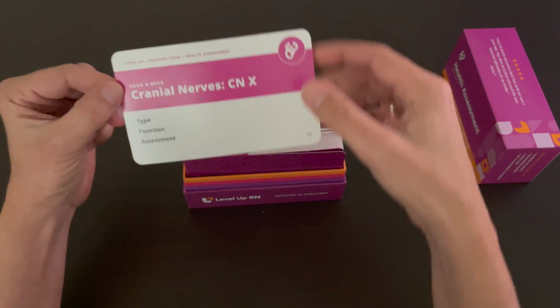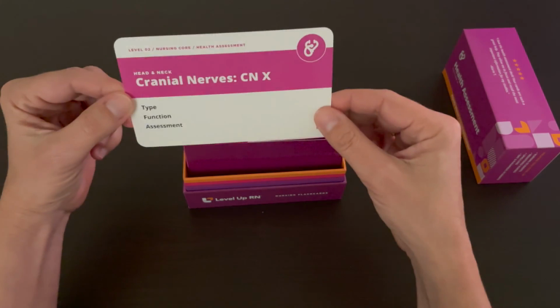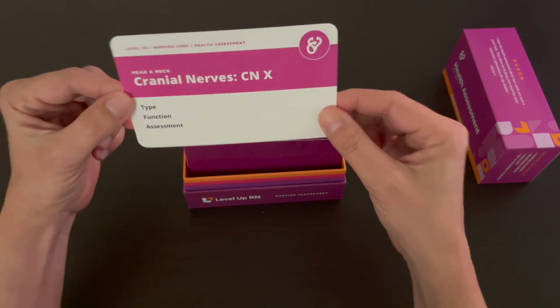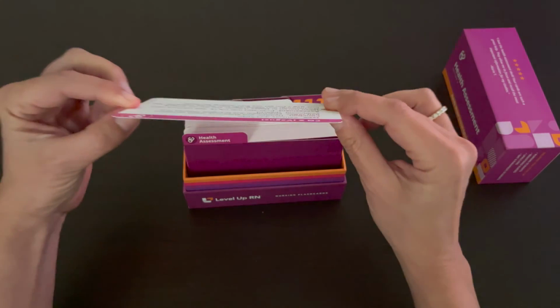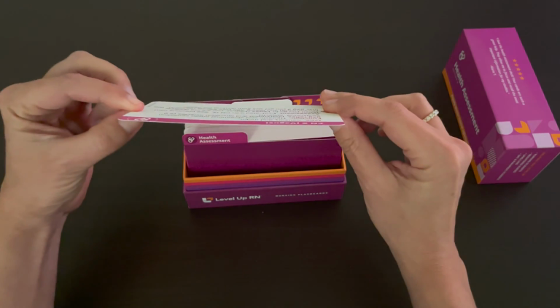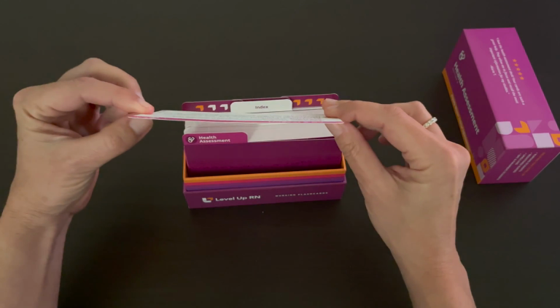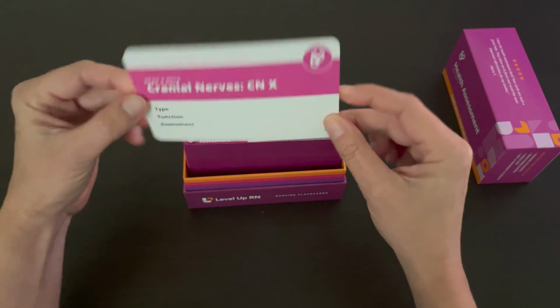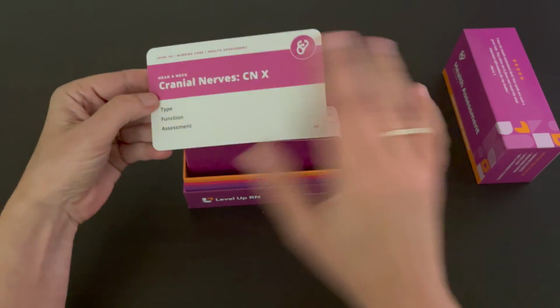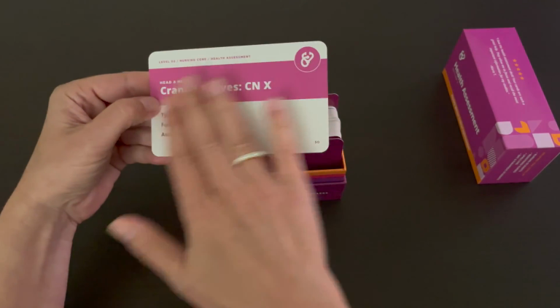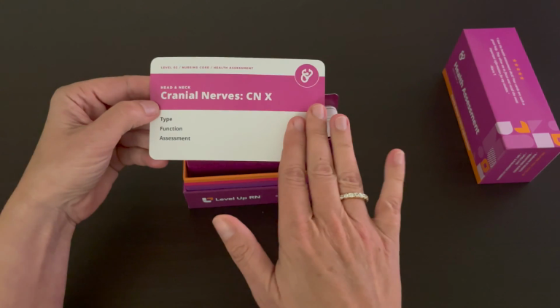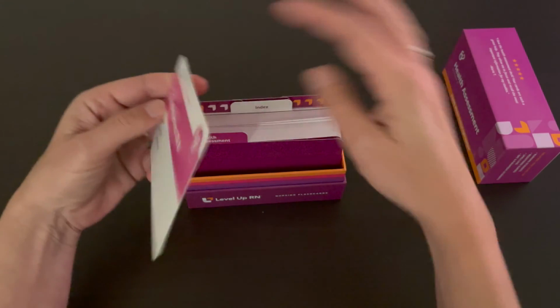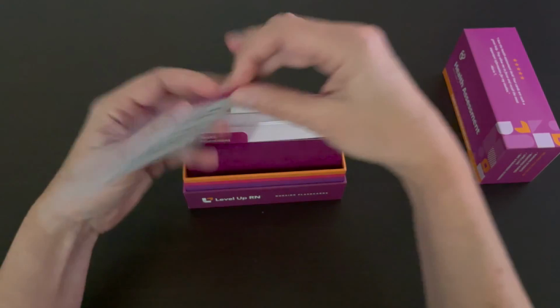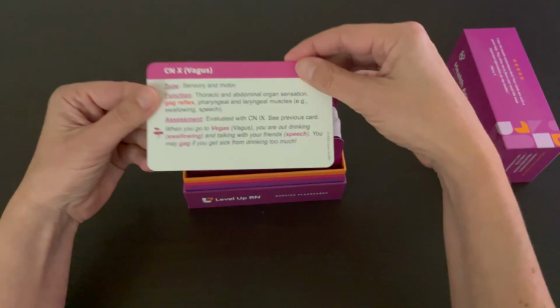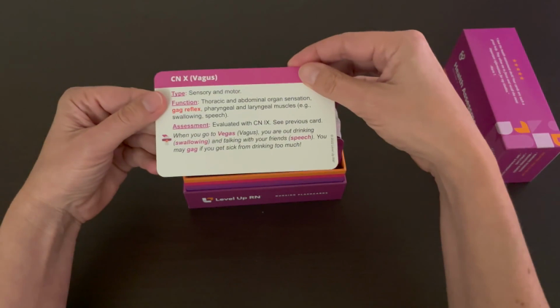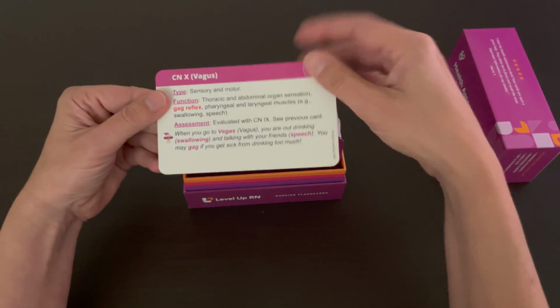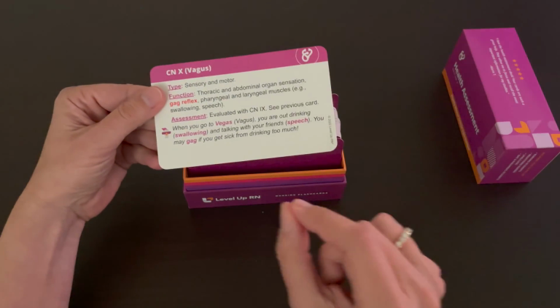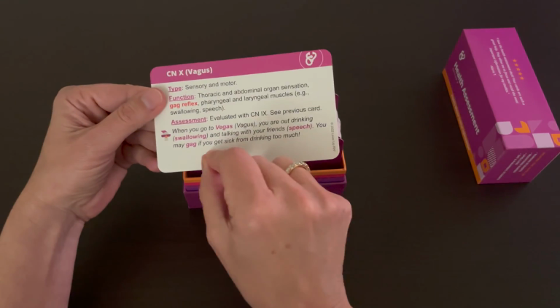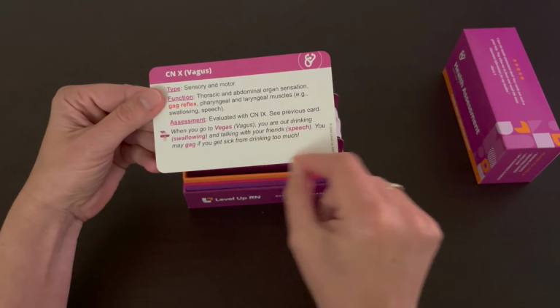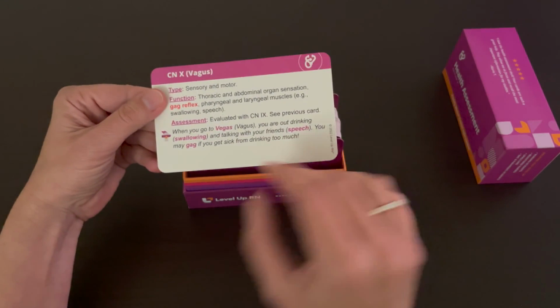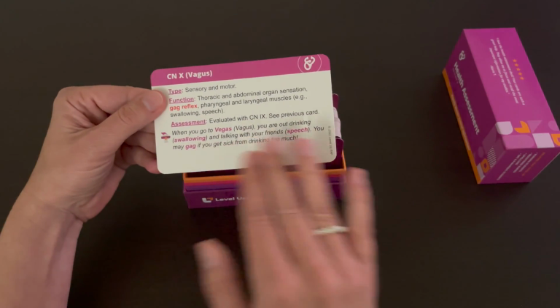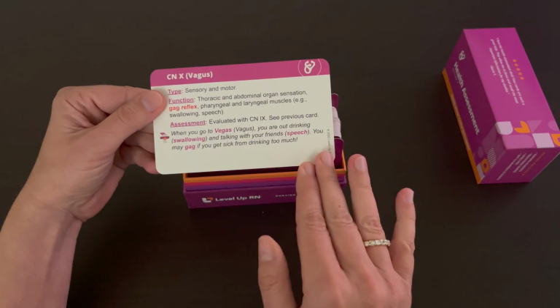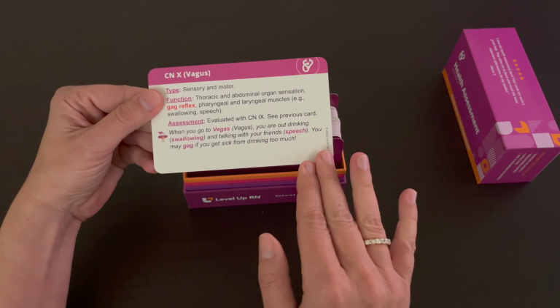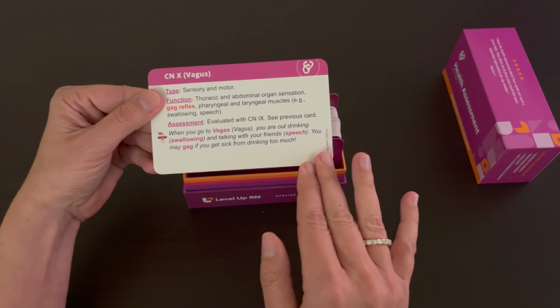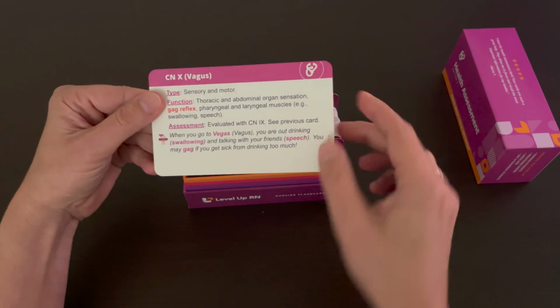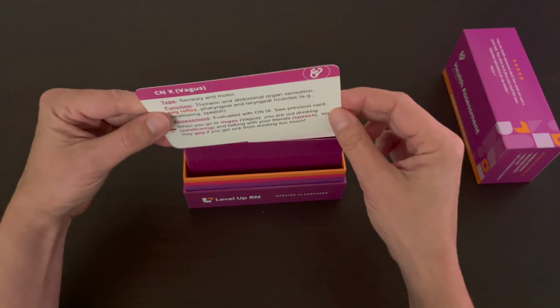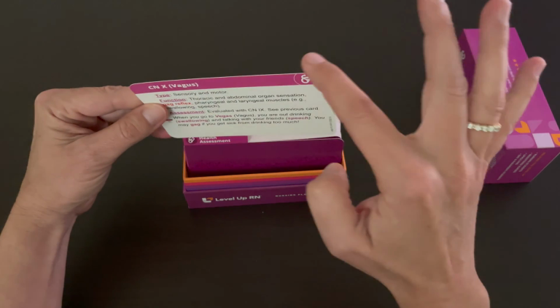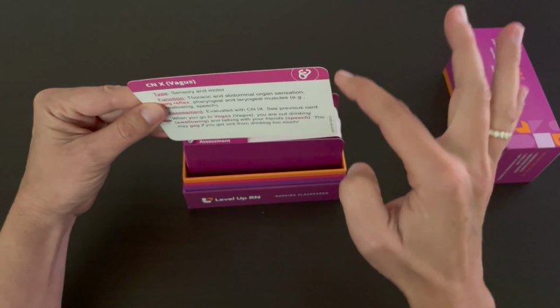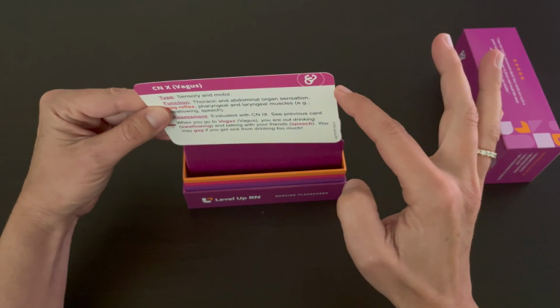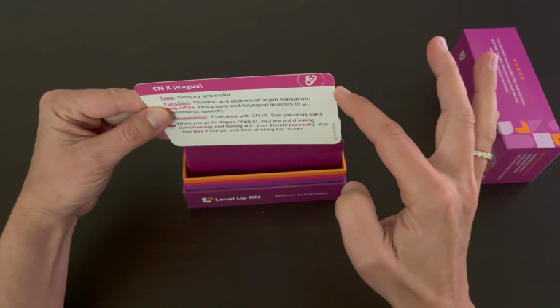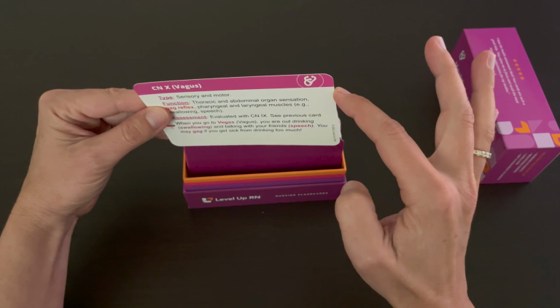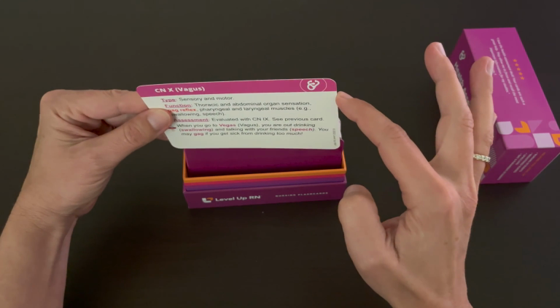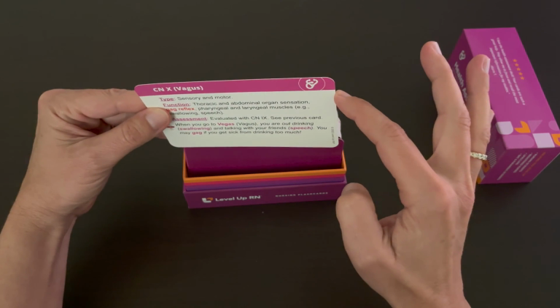Our cards are thick and durable. They are glossy on the front and matte on the back so that you can take notes or highlight information as needed. And the corners of all of our flashcards are nice and rounded.